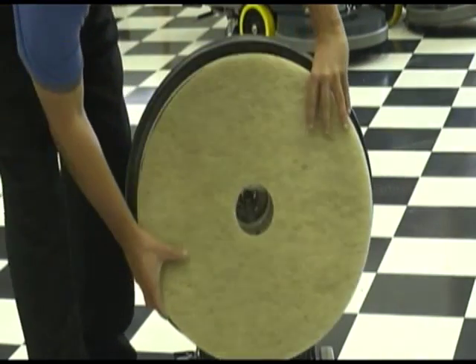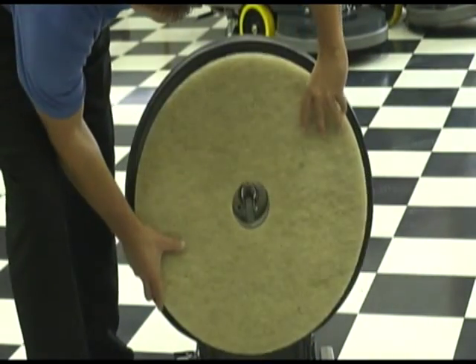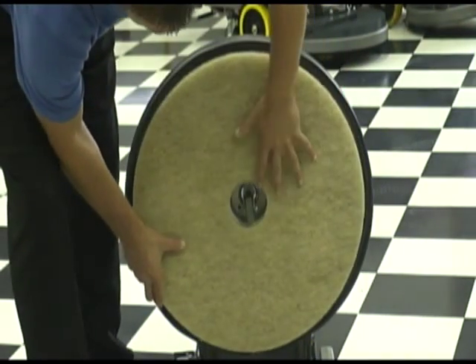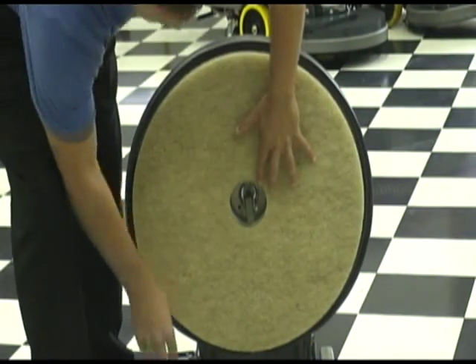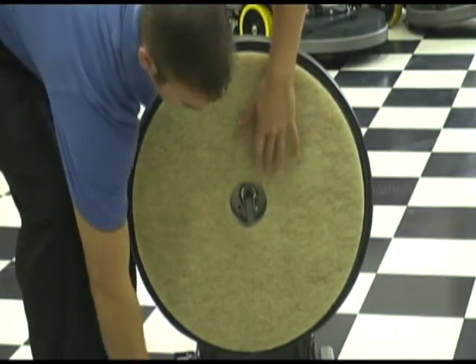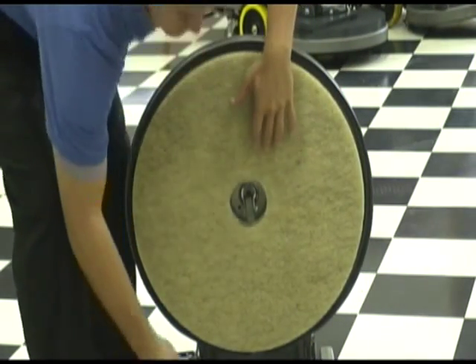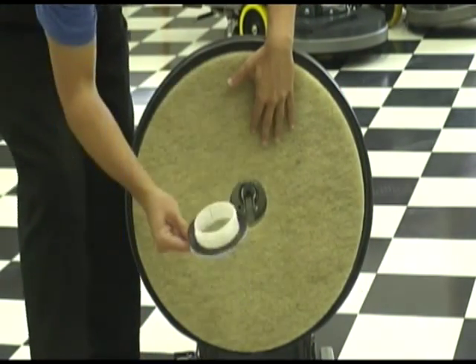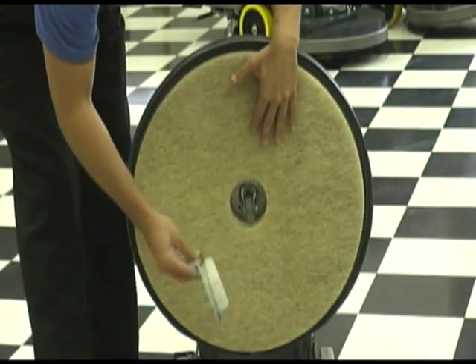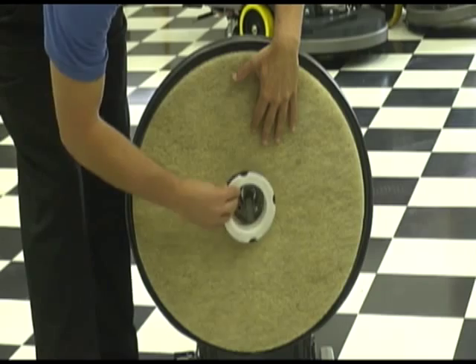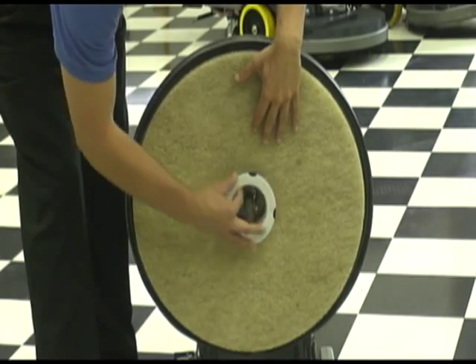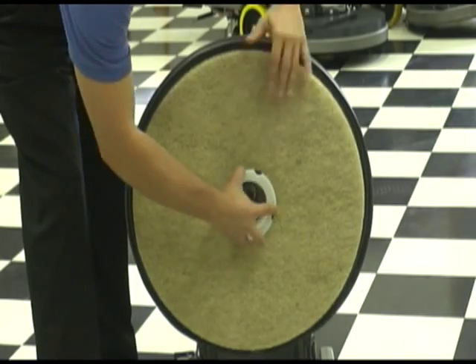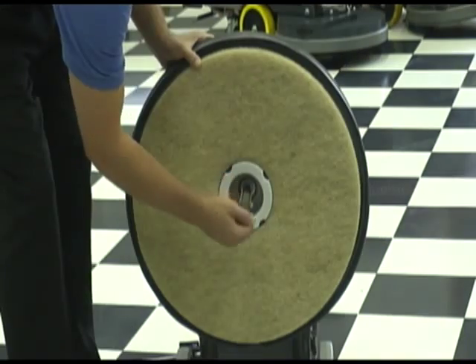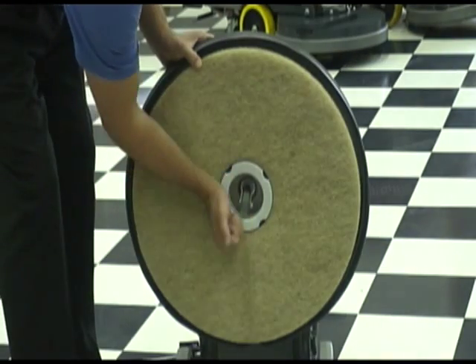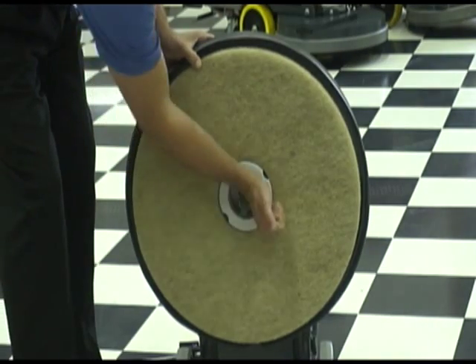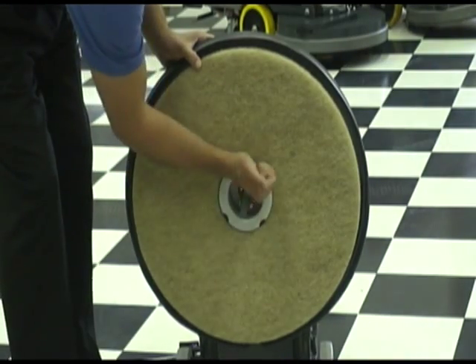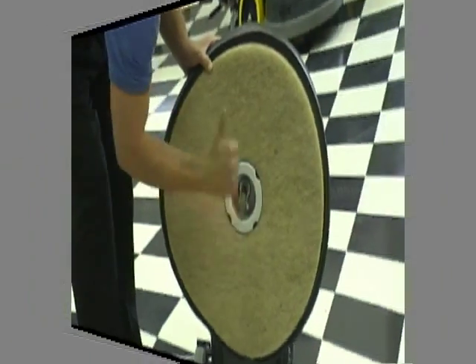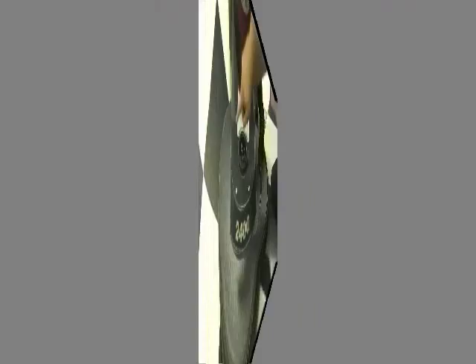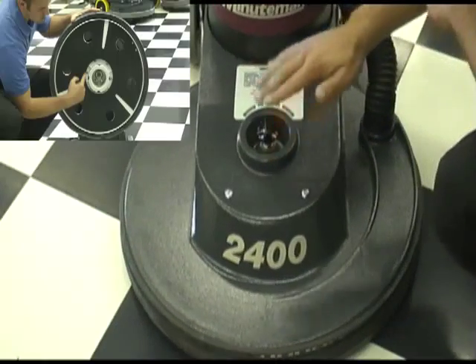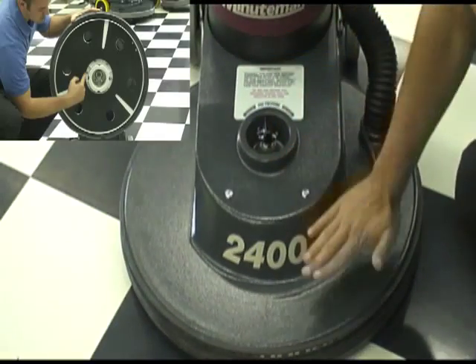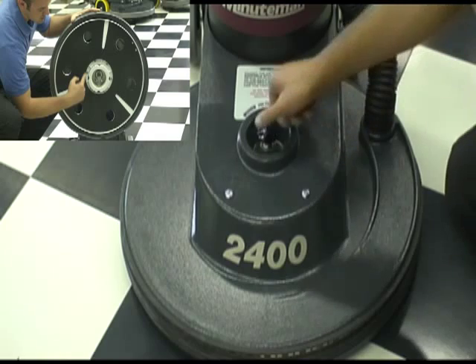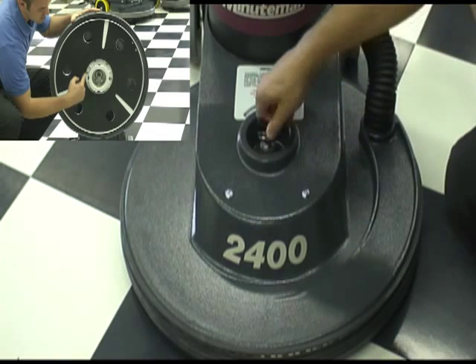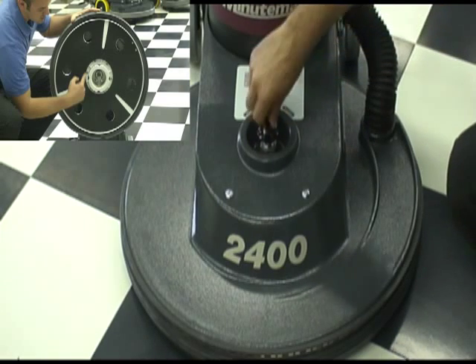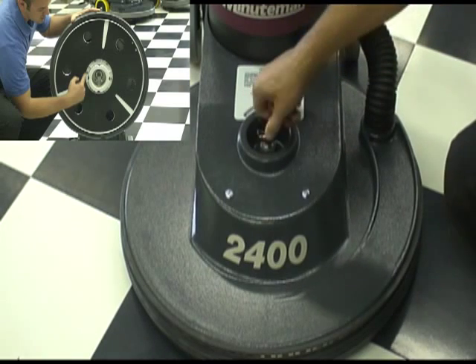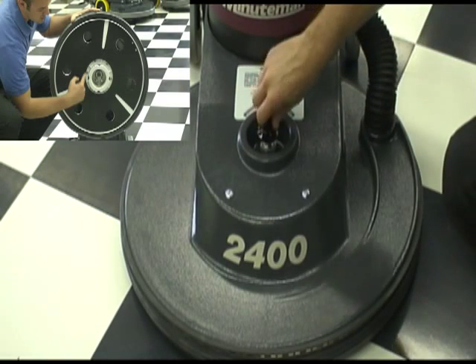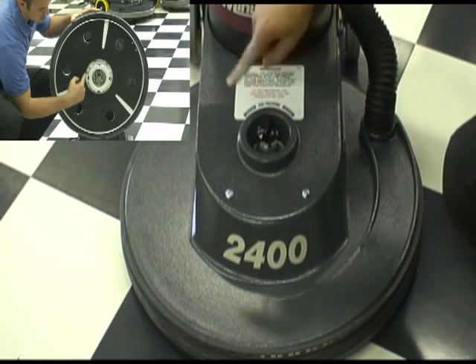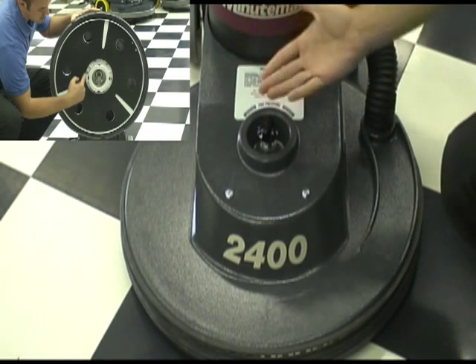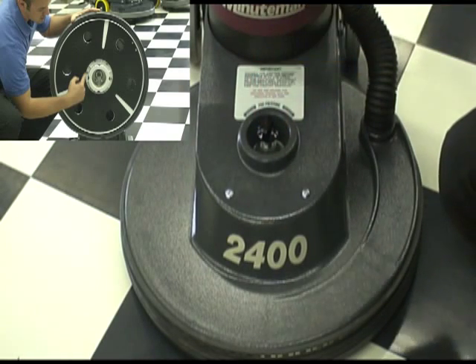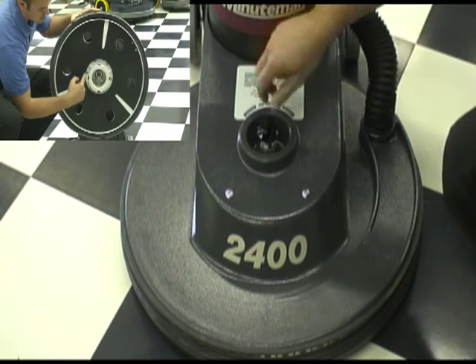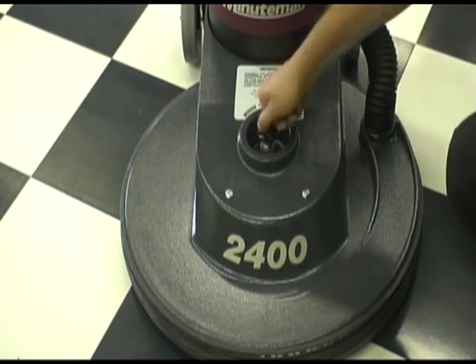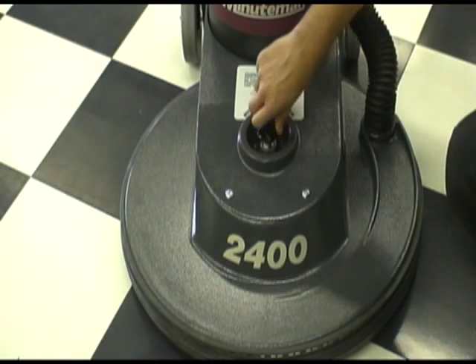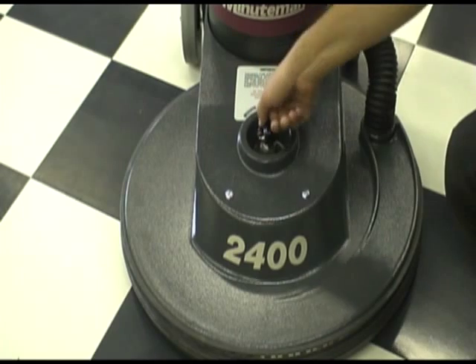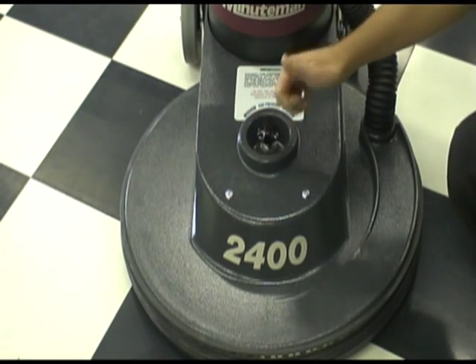The patented center cup assembly allows for quick and simple pad changes, reducing operator fatigue. The patented center wheel allows for up to 90% pad contact while automatically adjusting for perfect pad pressure.